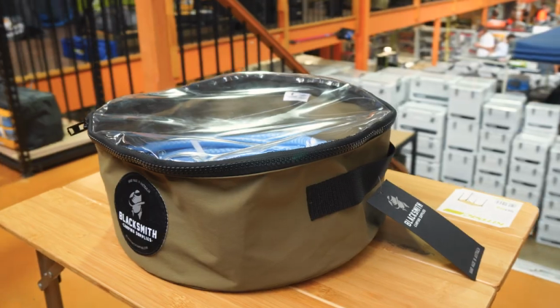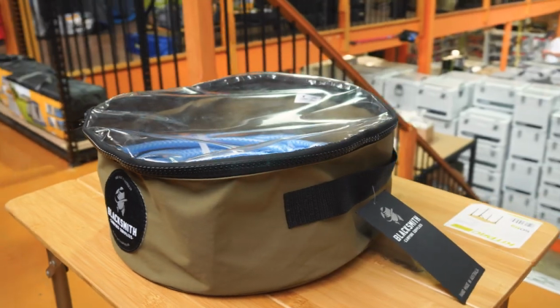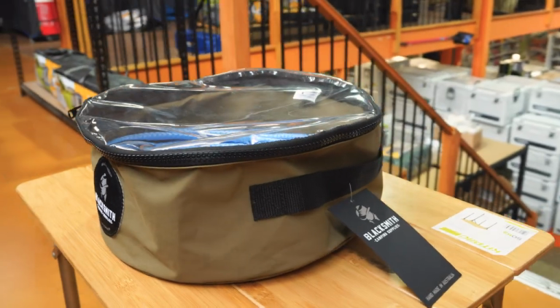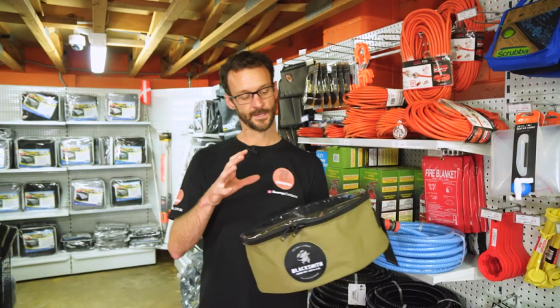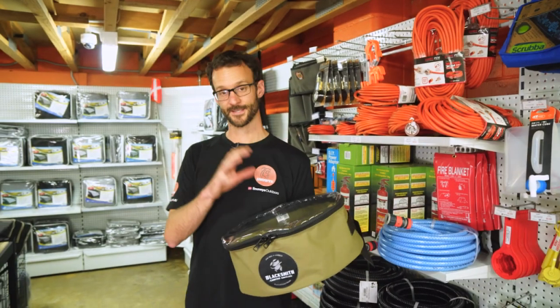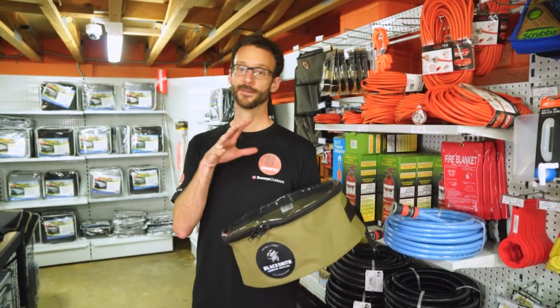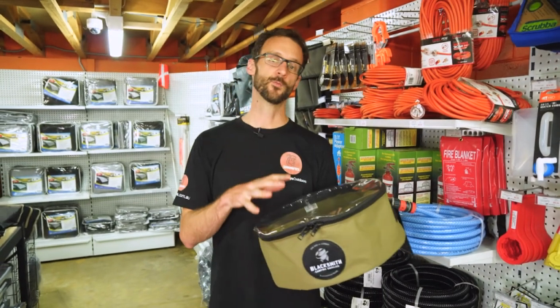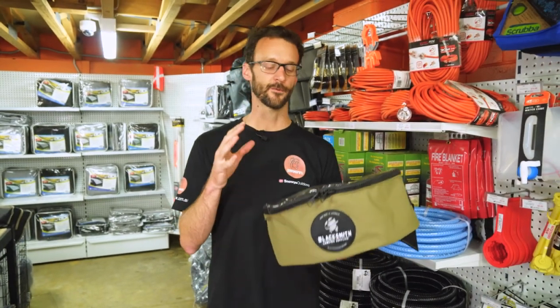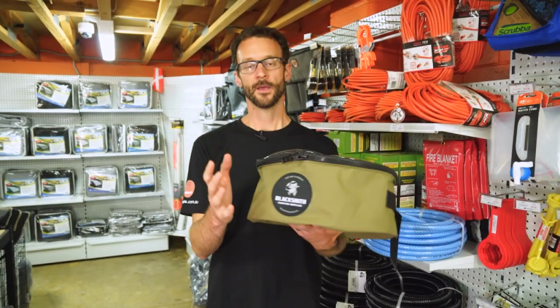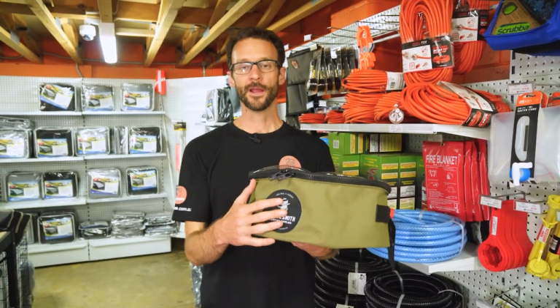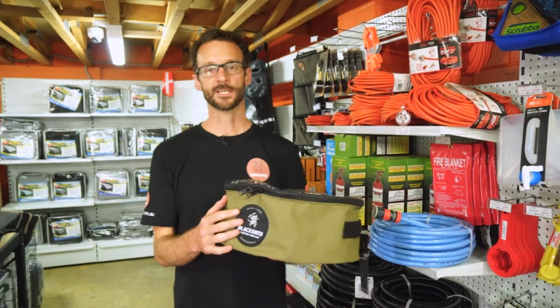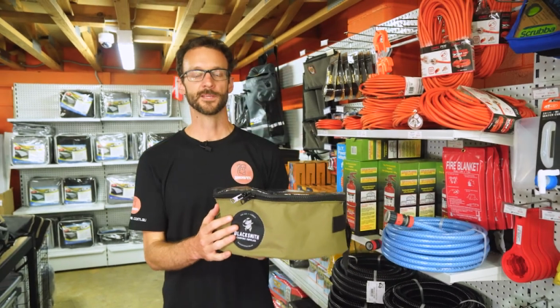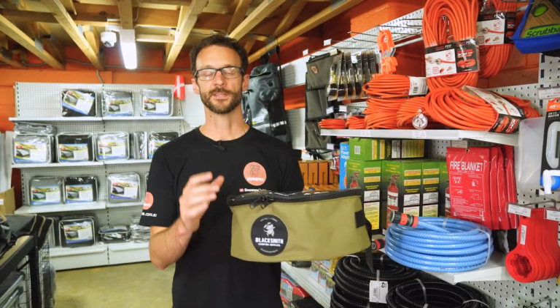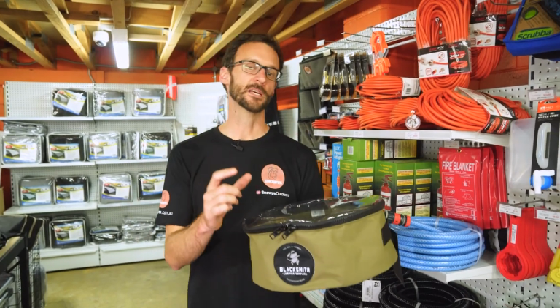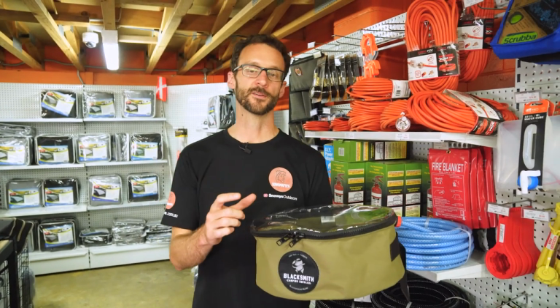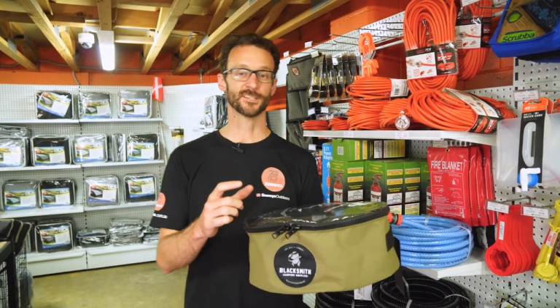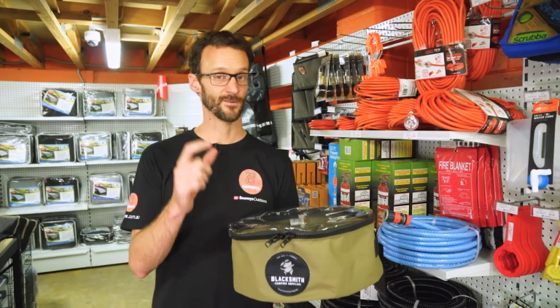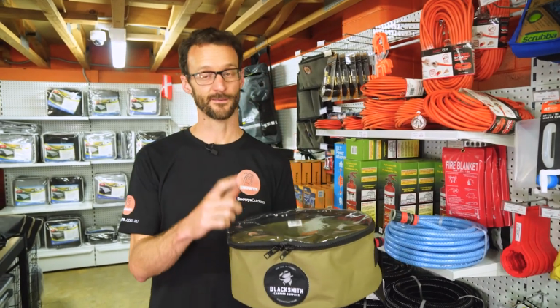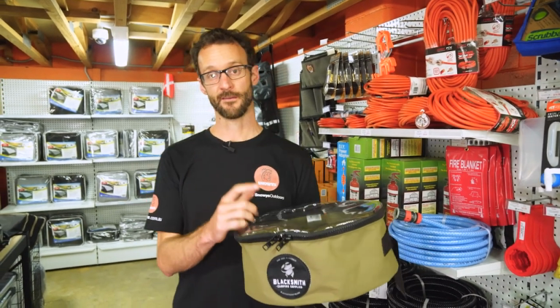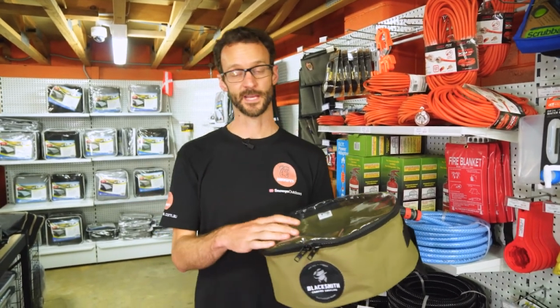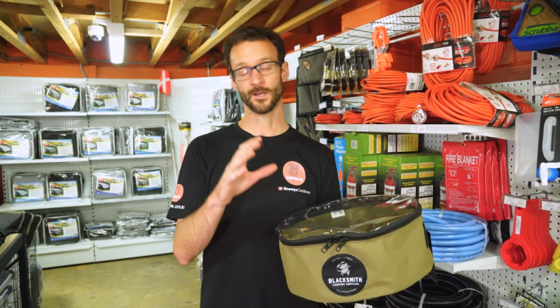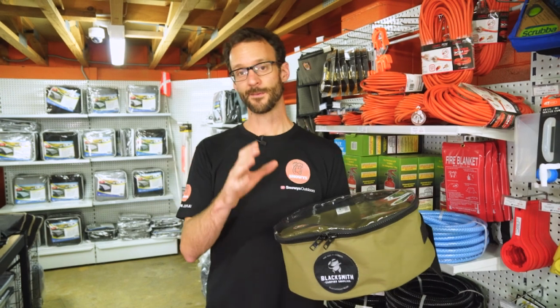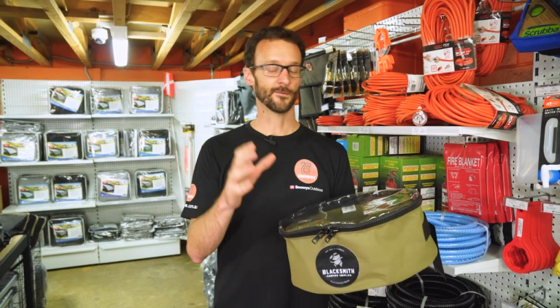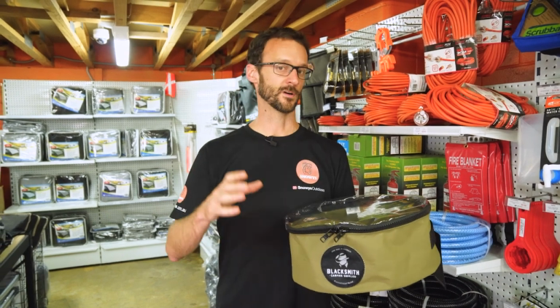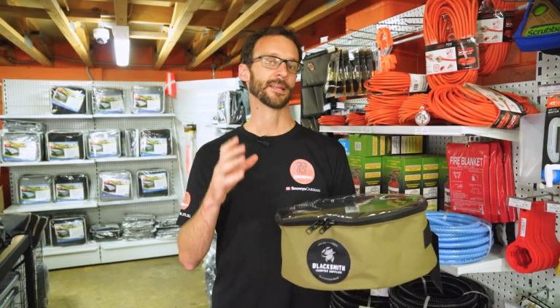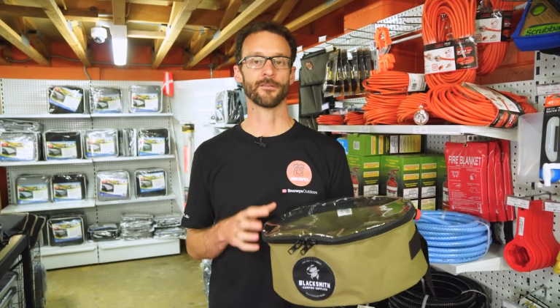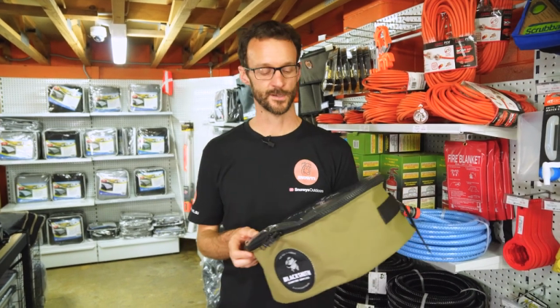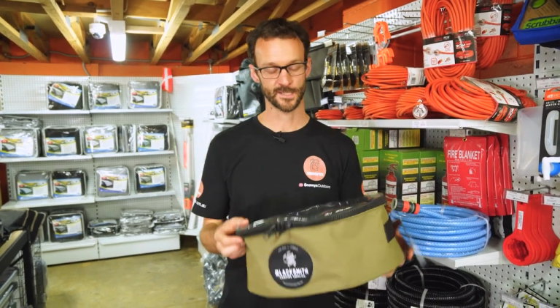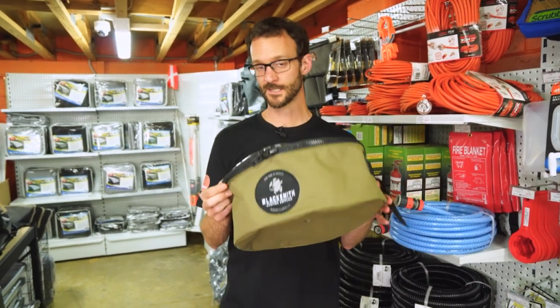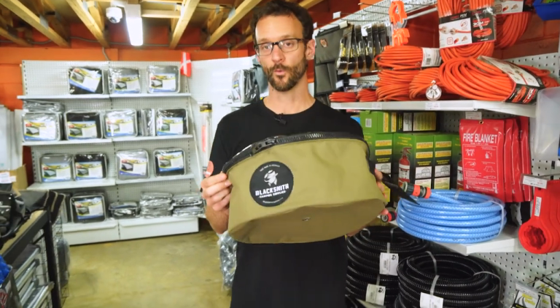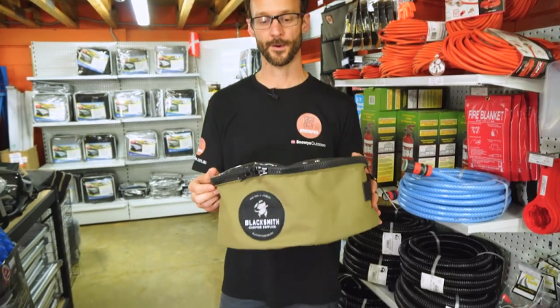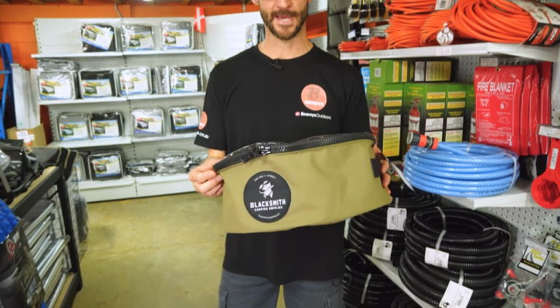Ben from Snowys here, with a tough and simple product from a brand called Blacksmith Camping Supplies. They're a small team of people who set out just to make really tough canvas bags for camping, four-wheel drive, and caravan storage solutions. And this is their water hose bag.